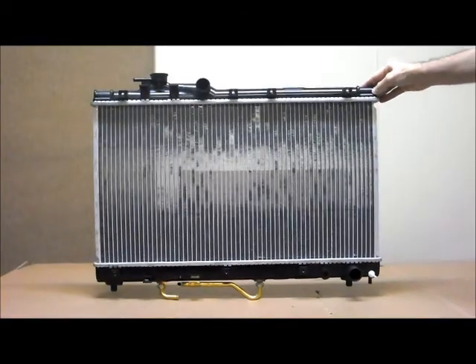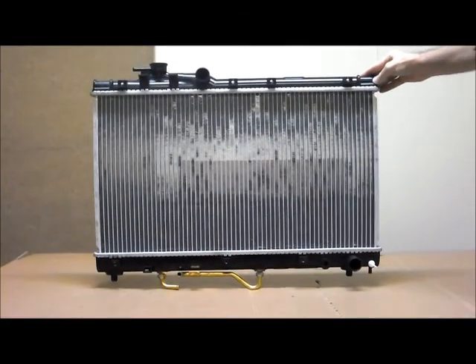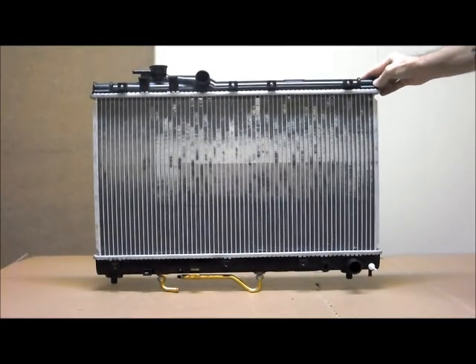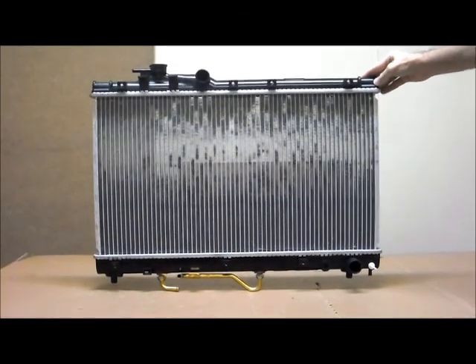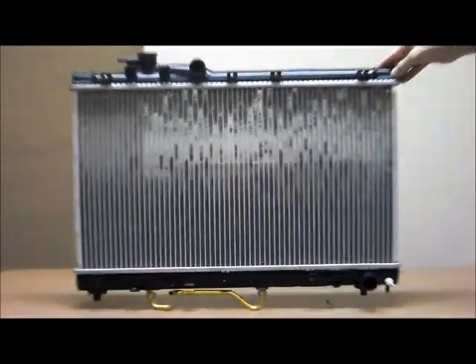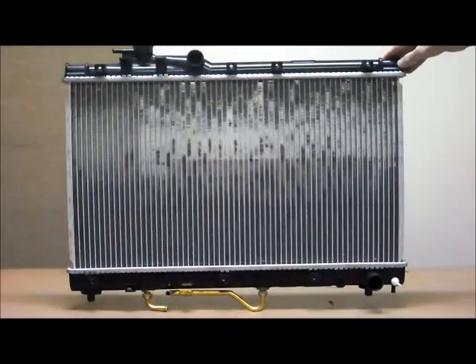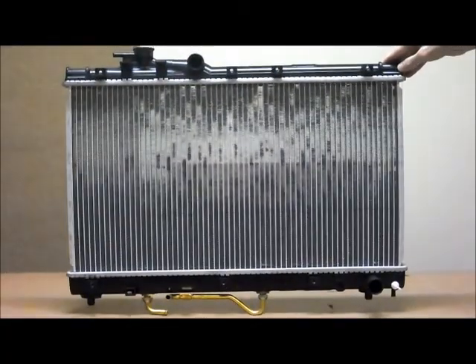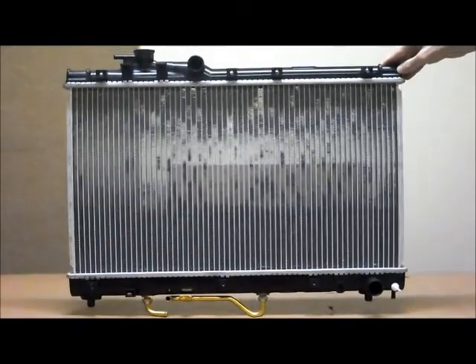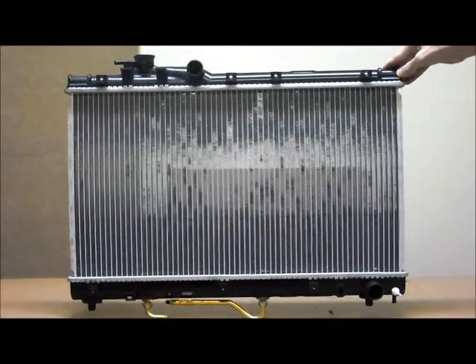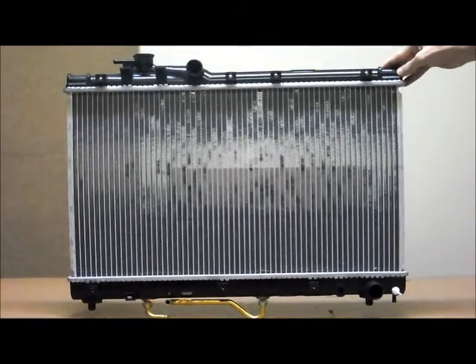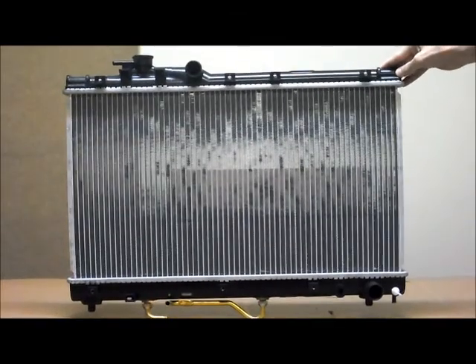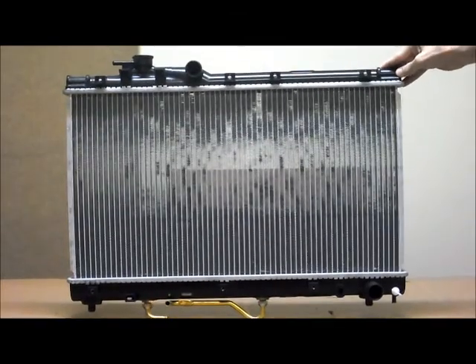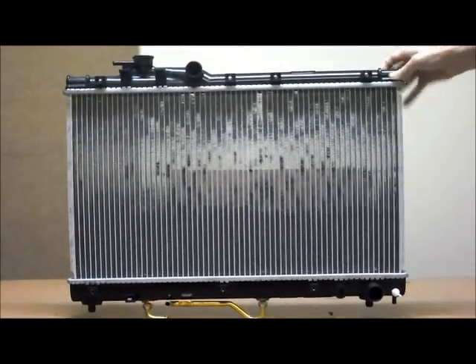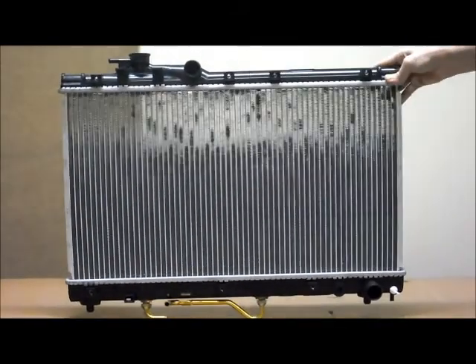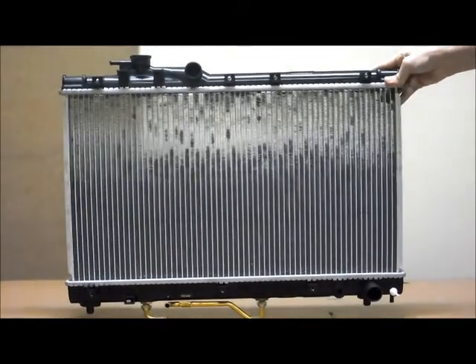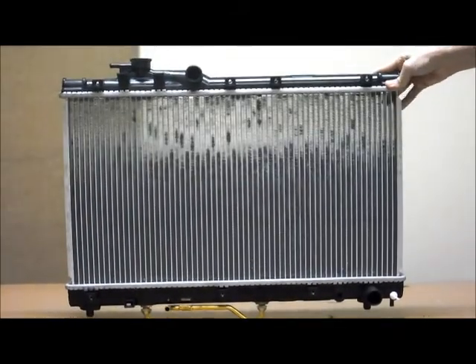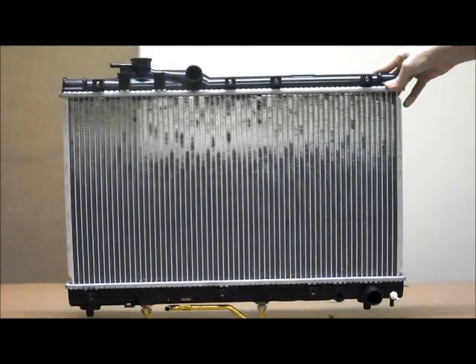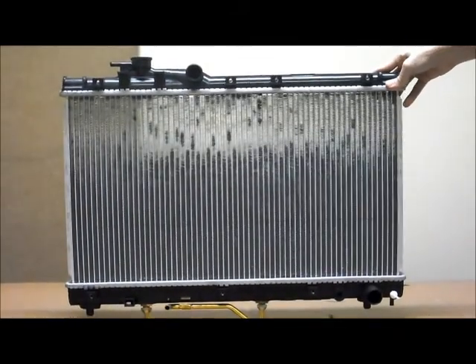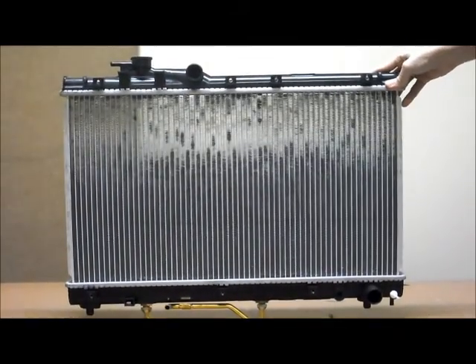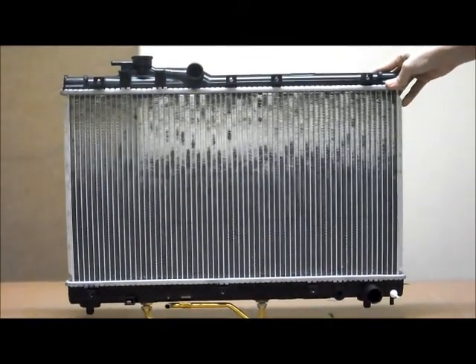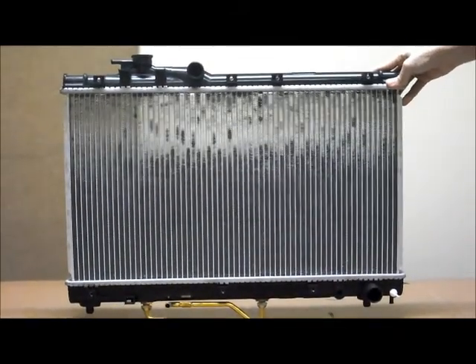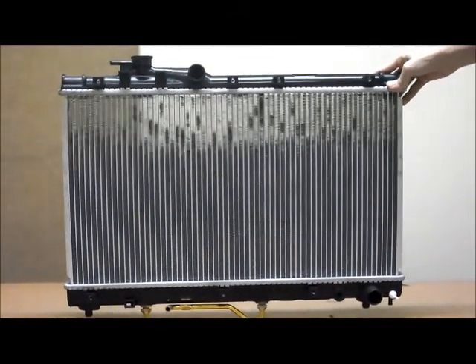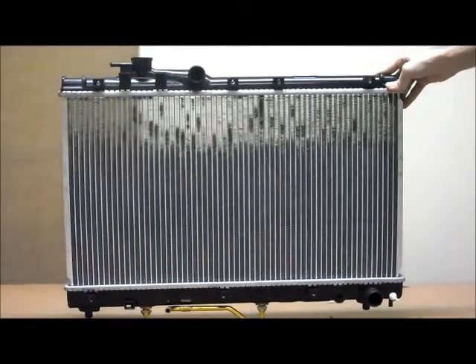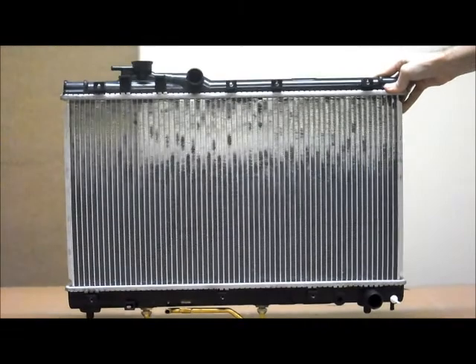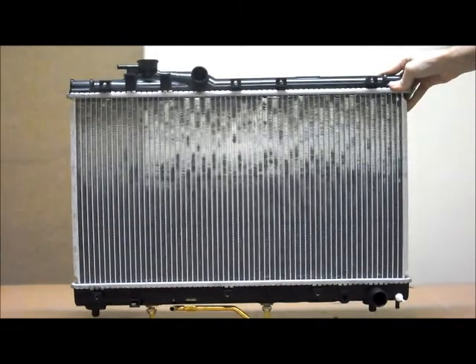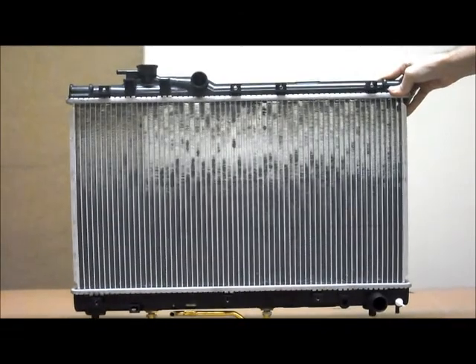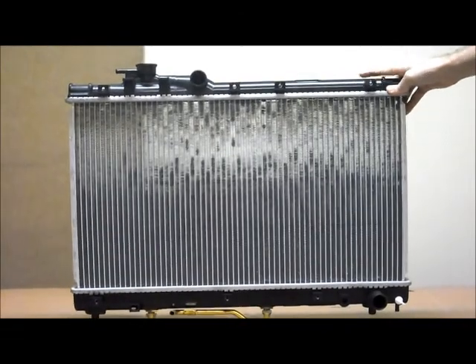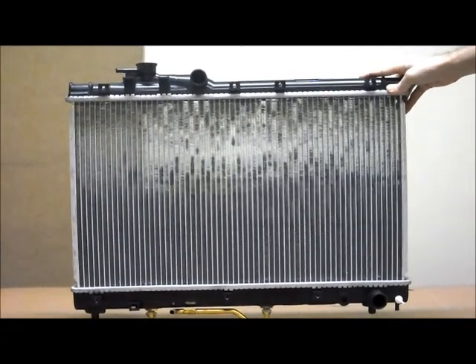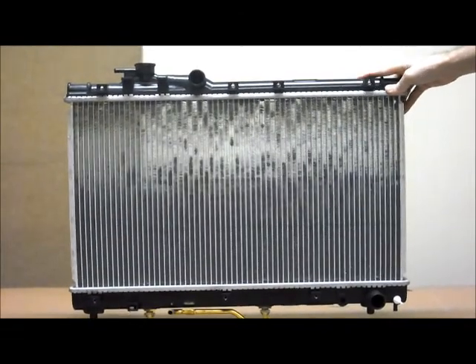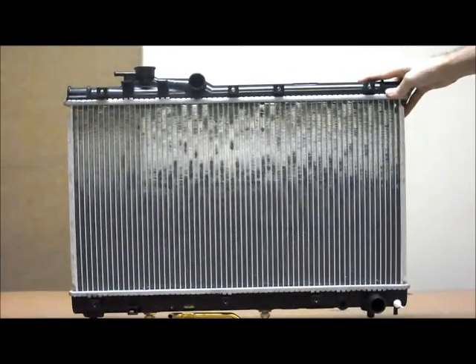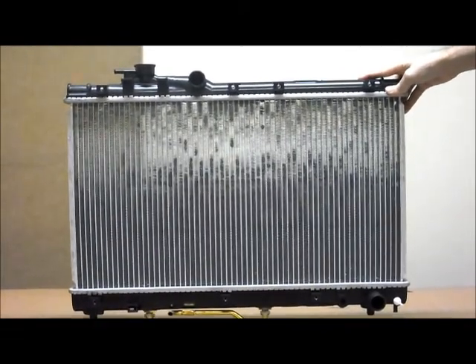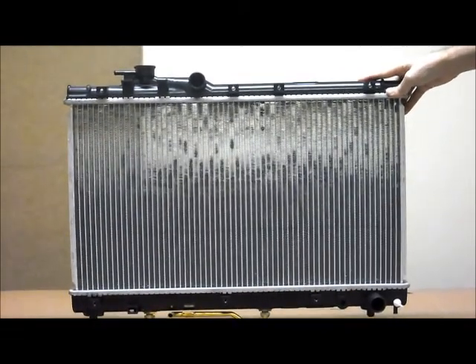This auto parts radiator is suited to the Toyota Celica ST204 and the ST205, from the 11th of '93 to the 8th of '99.